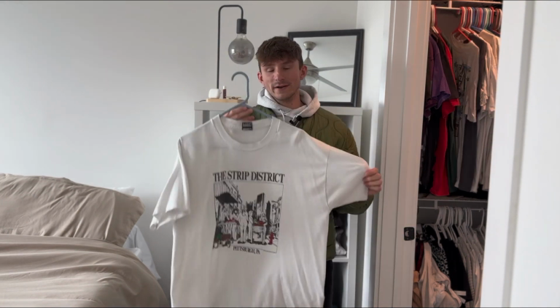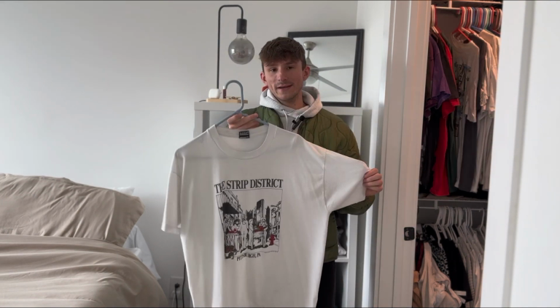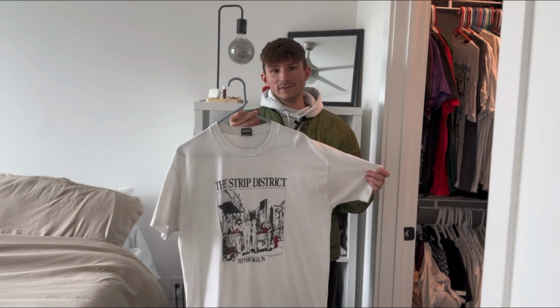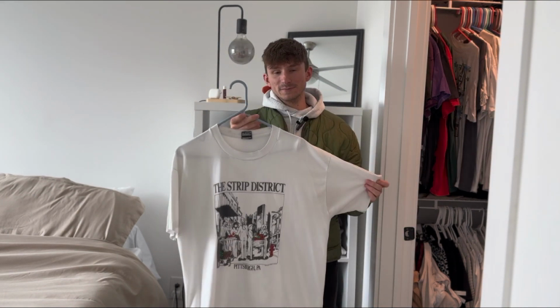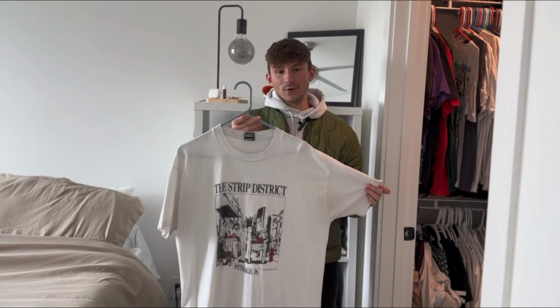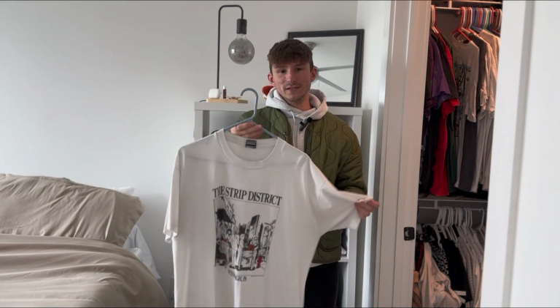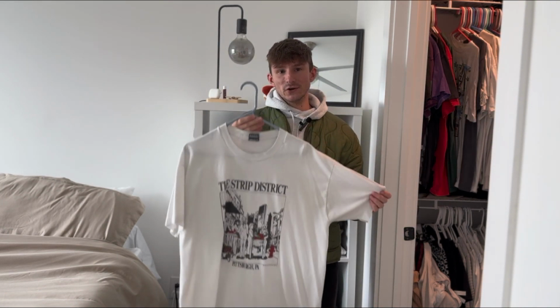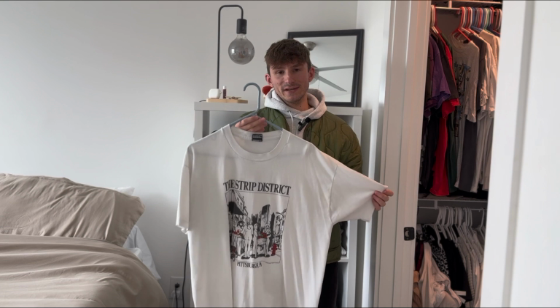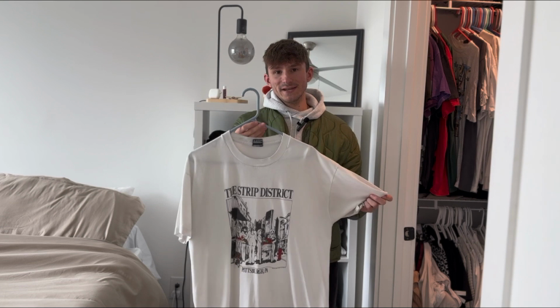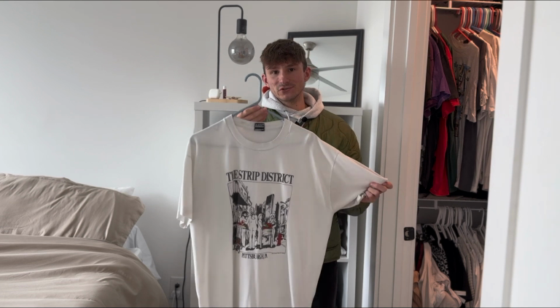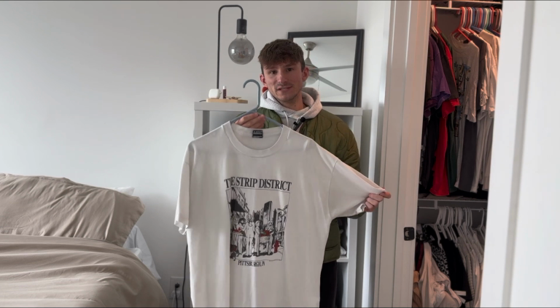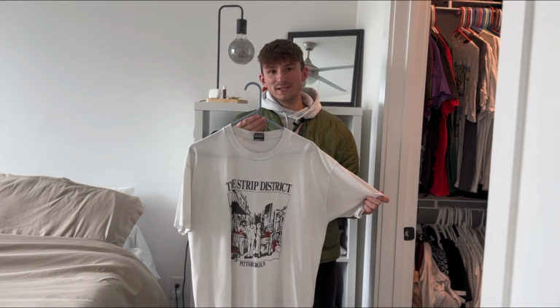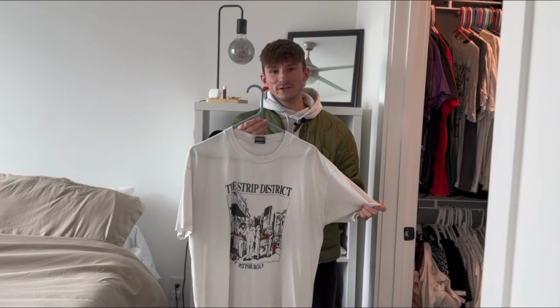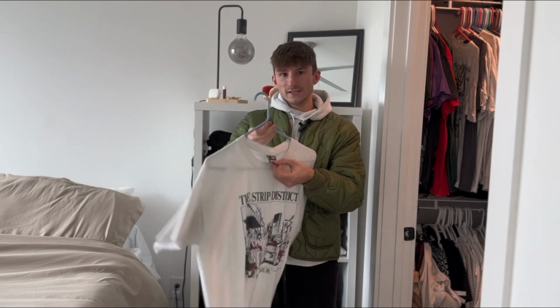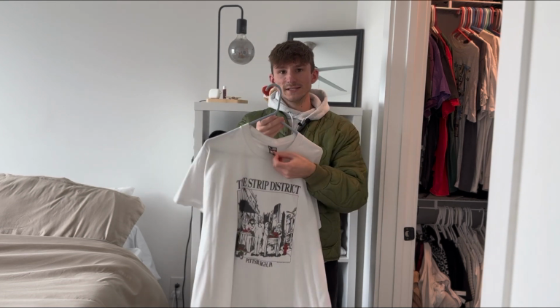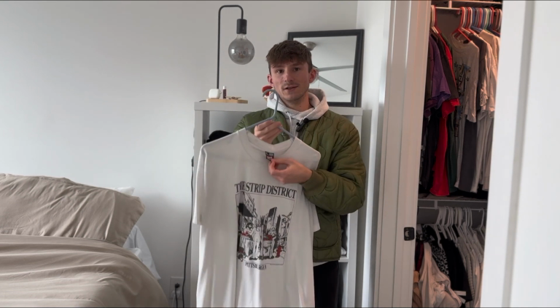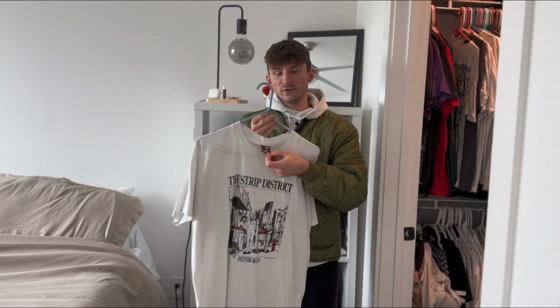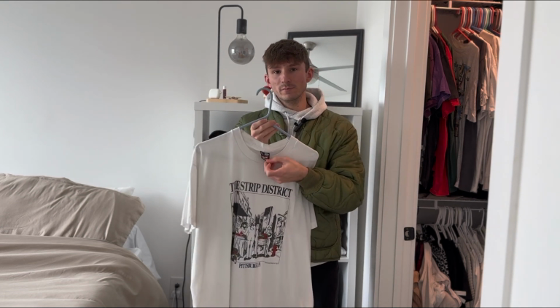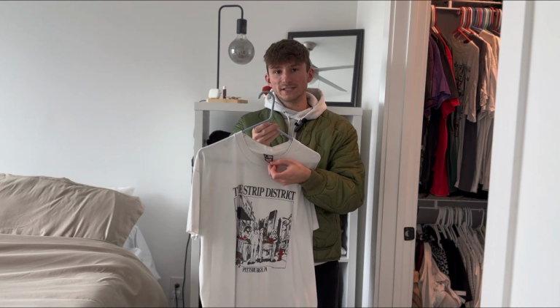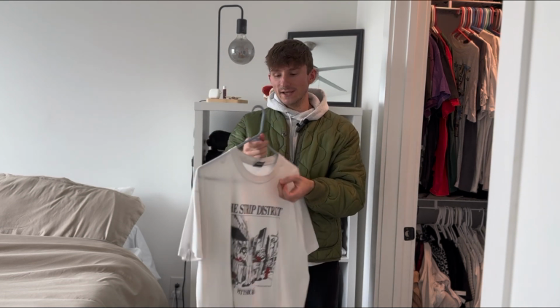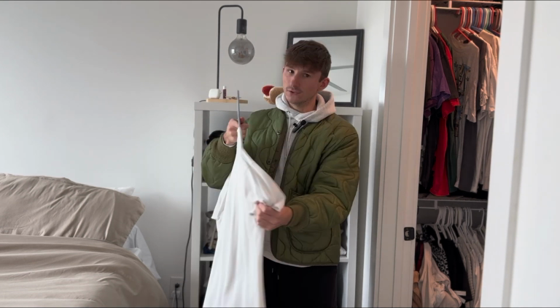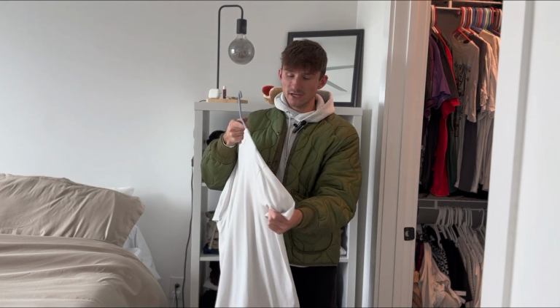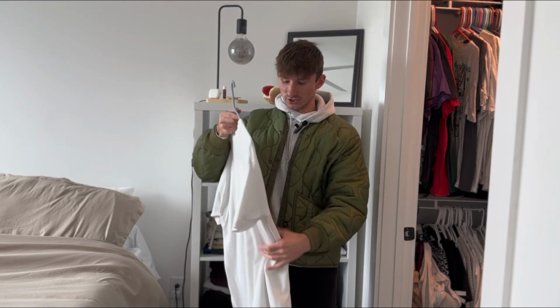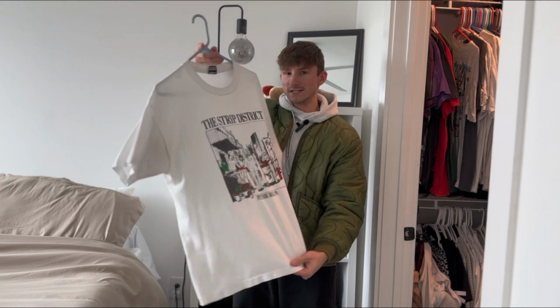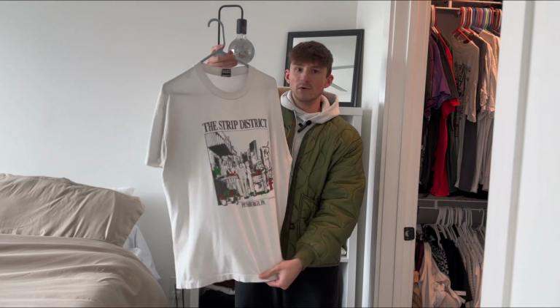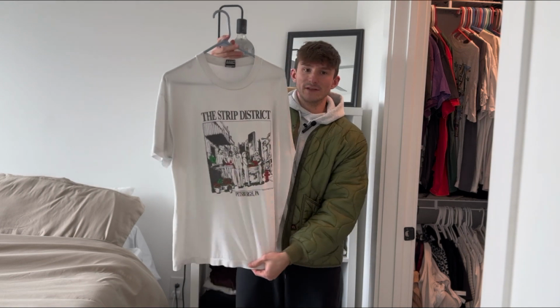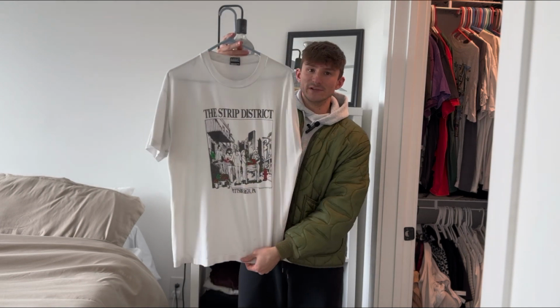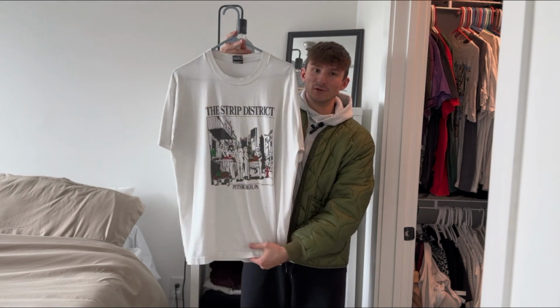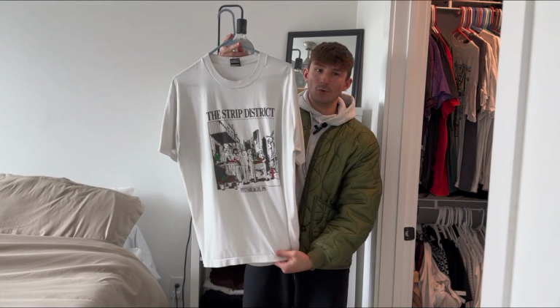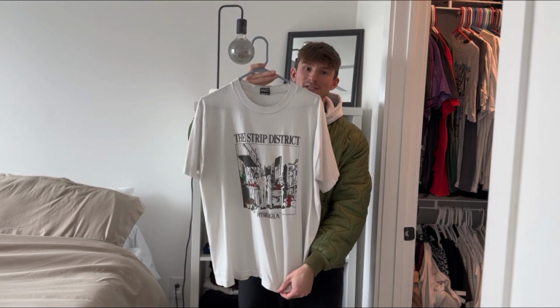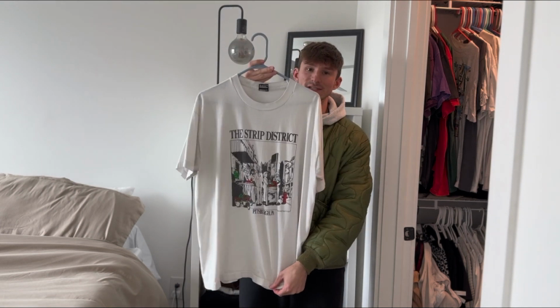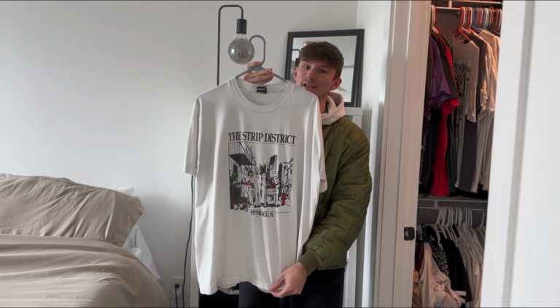Running it back with another Pittsburgh Grail — this is an early 90s Strip District t-shirt, size XL on the Fruit of the Loom Best tag, single stitch. I just think the graphic on this one is super cool. A piece you don't see every day.